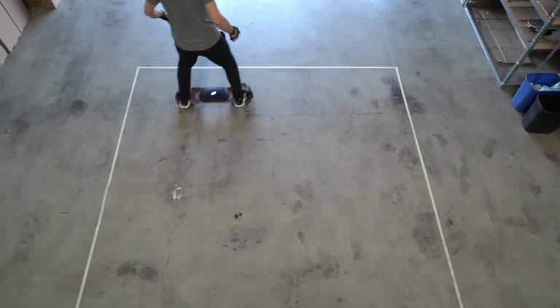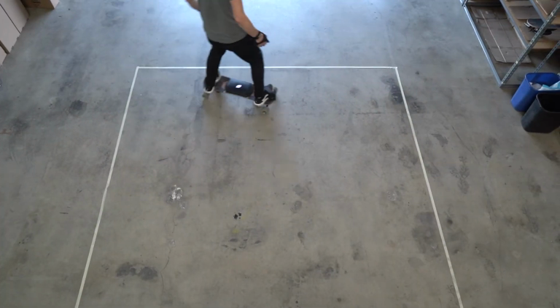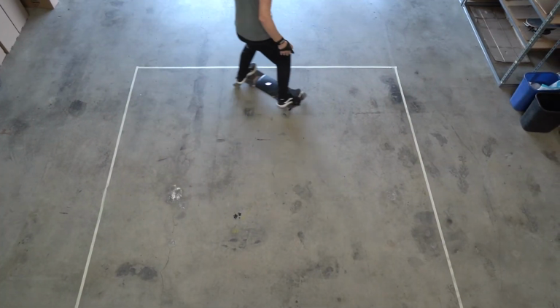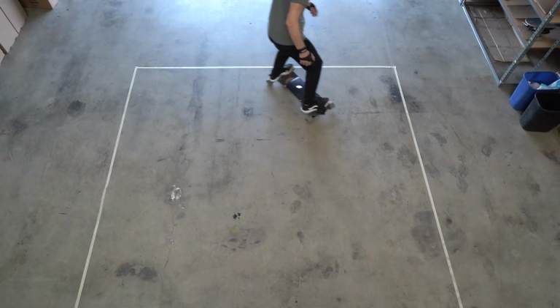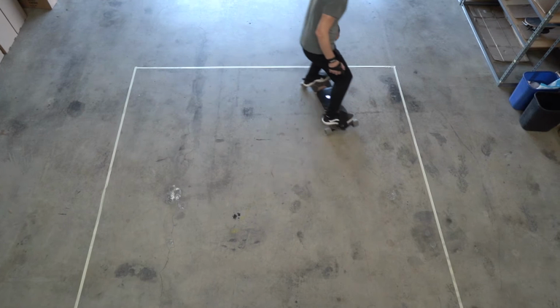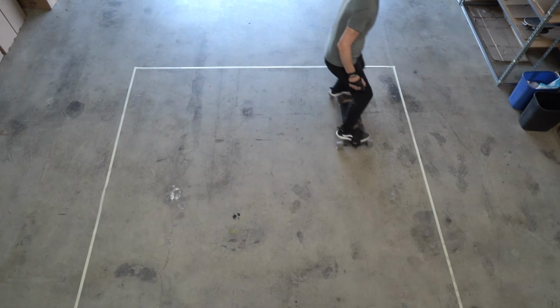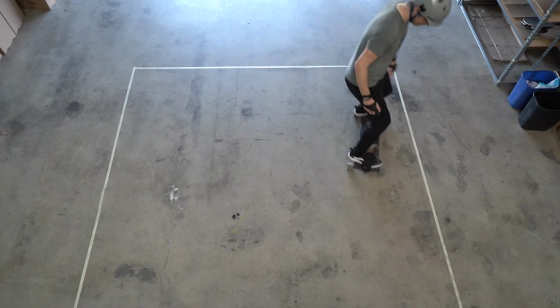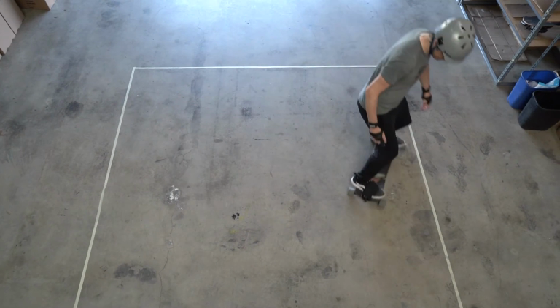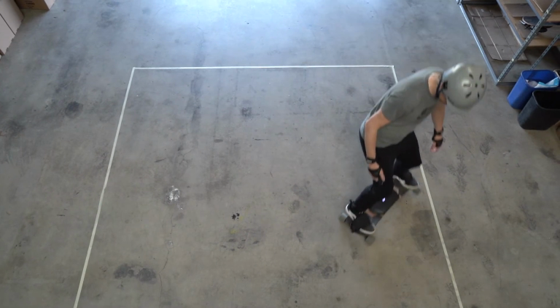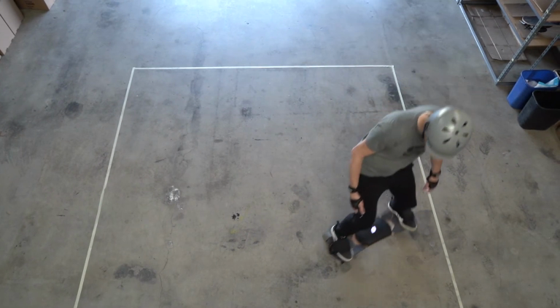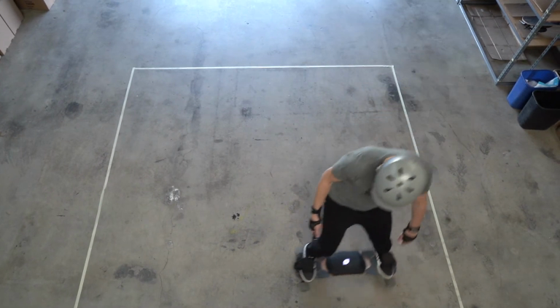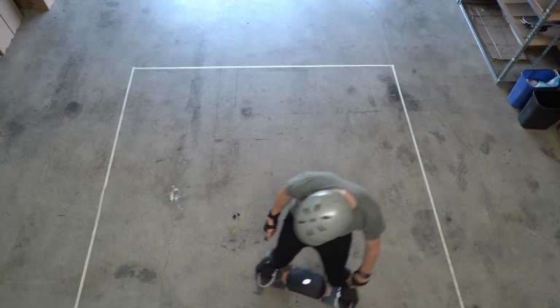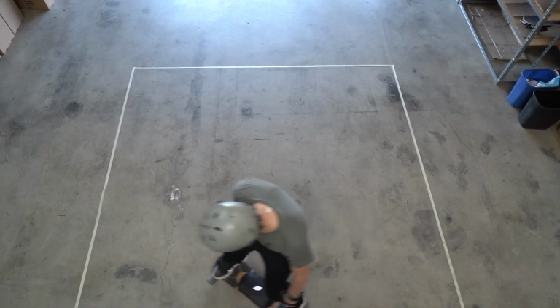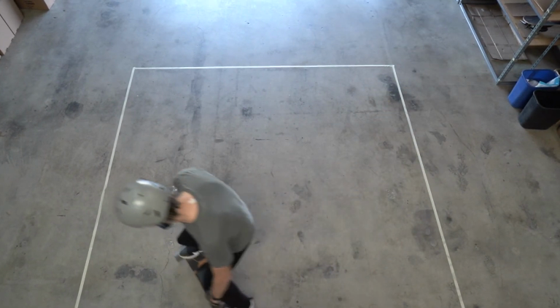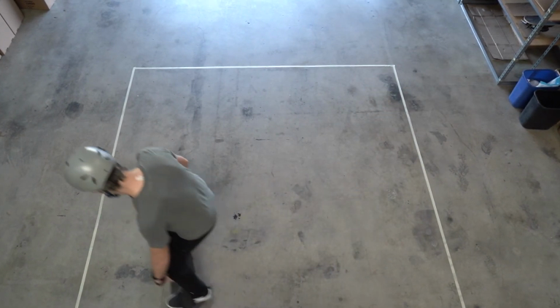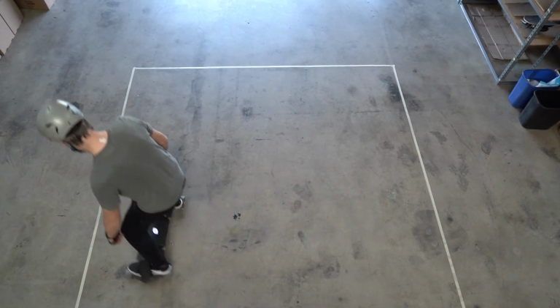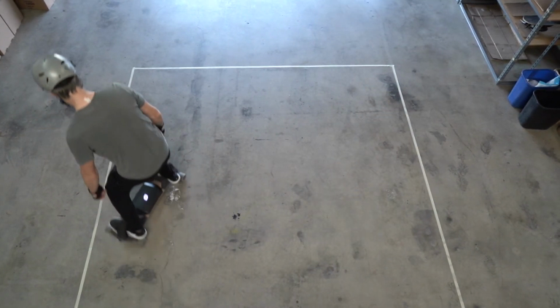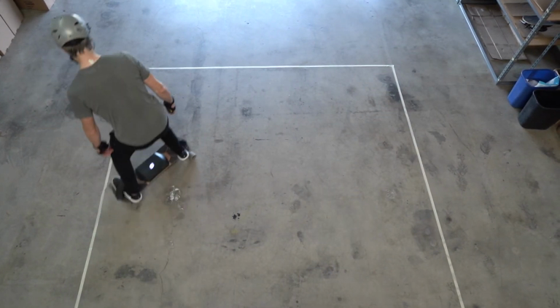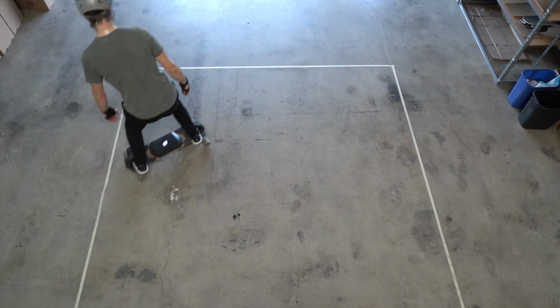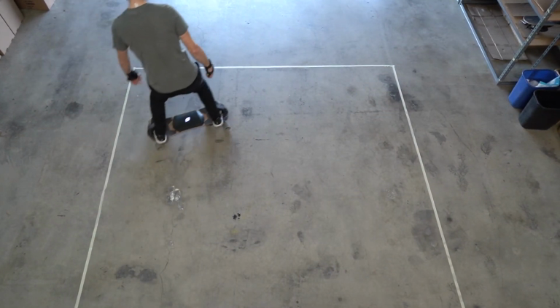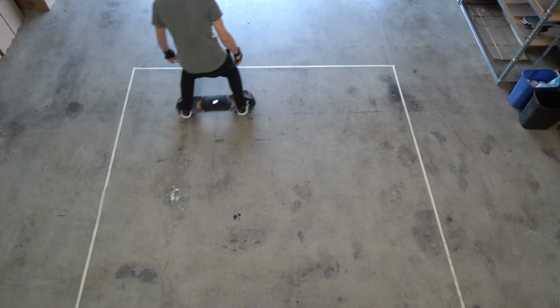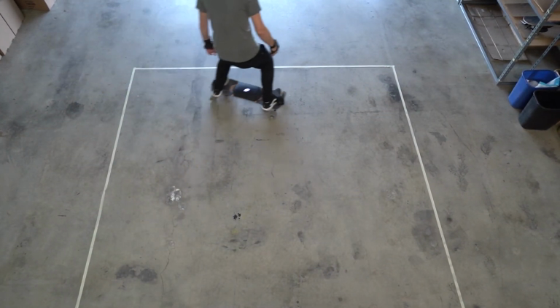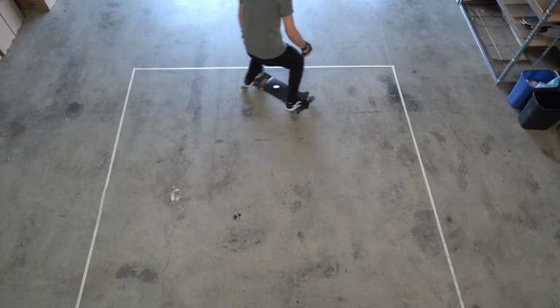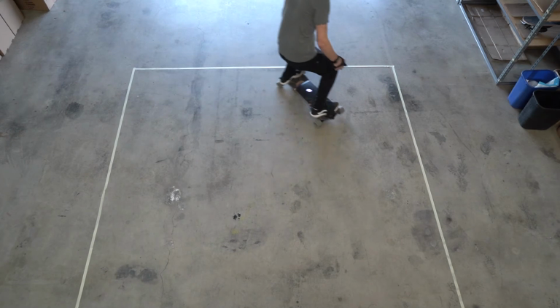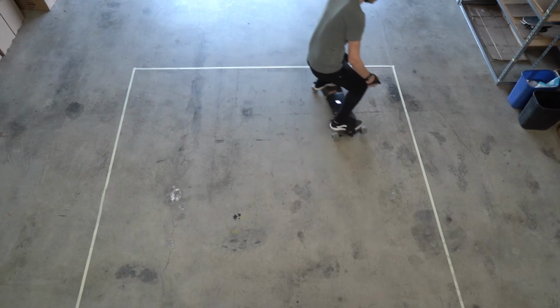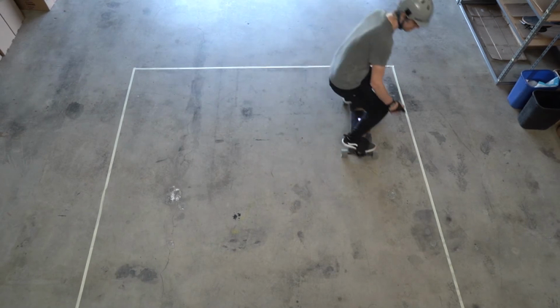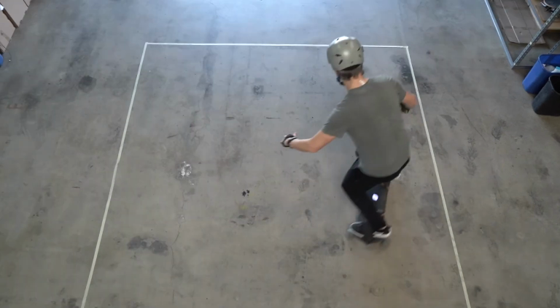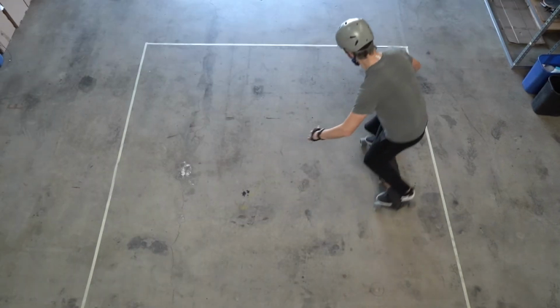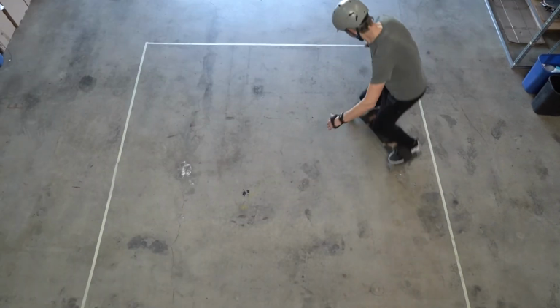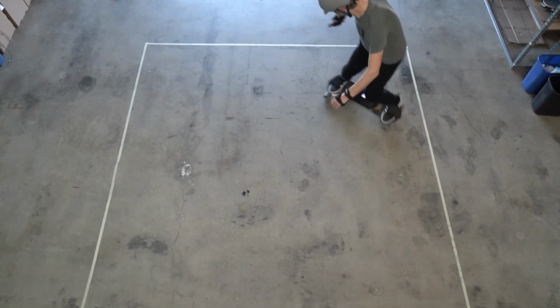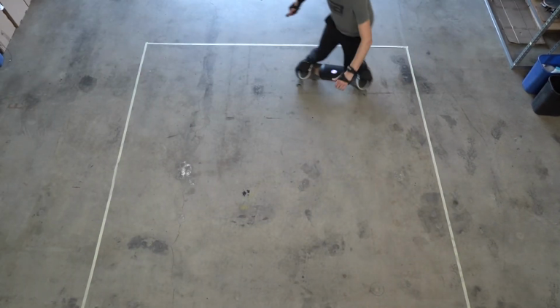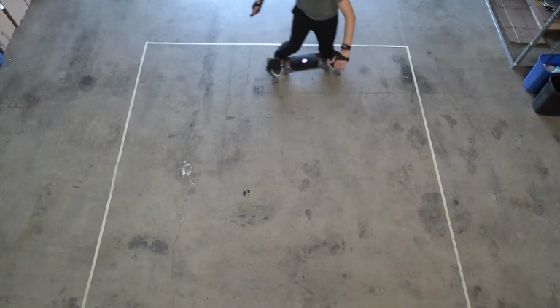Once you've mastered the figure eight in your preferred stance, you can mix it up to where you're only practicing heel side turns or only toe side turns.